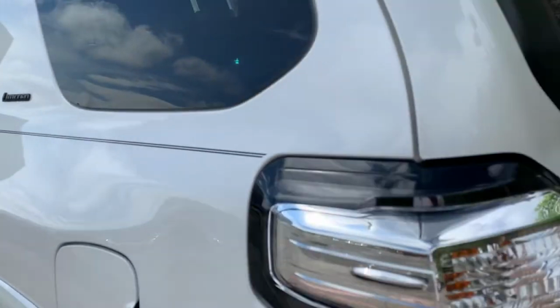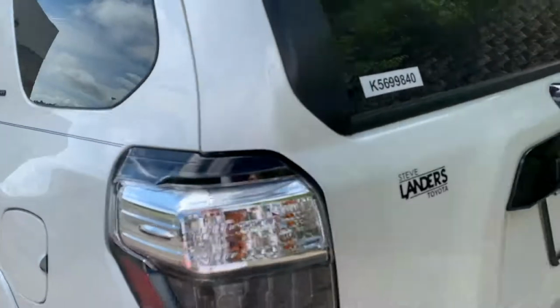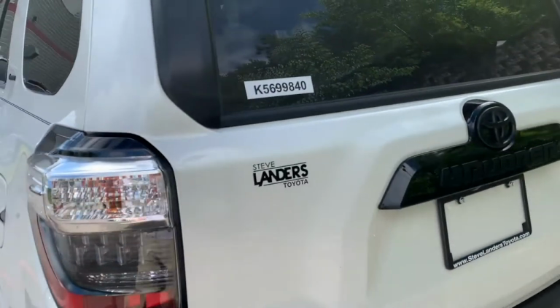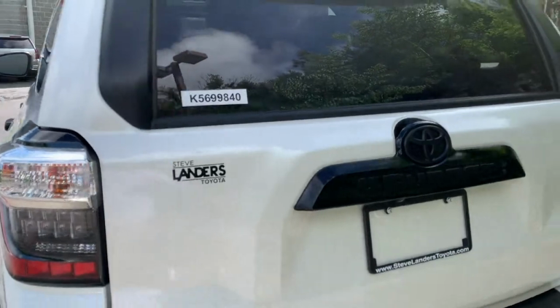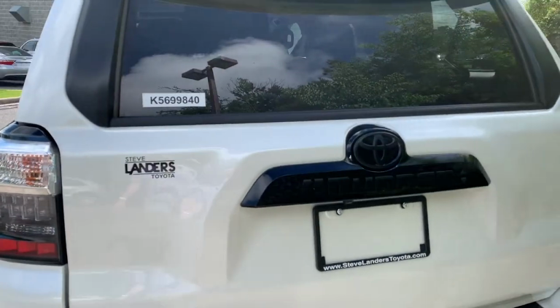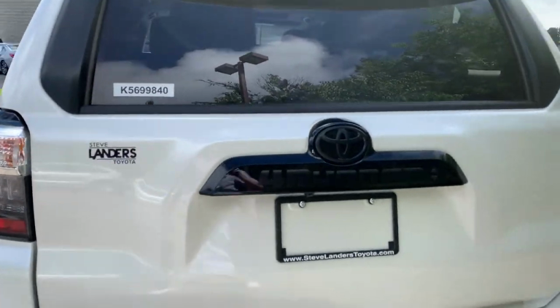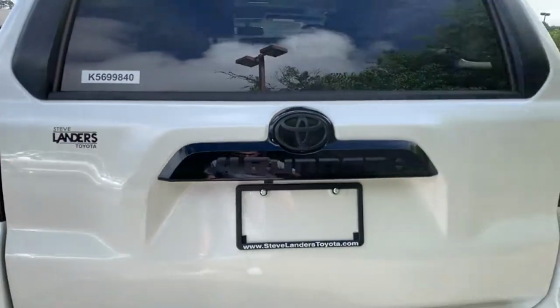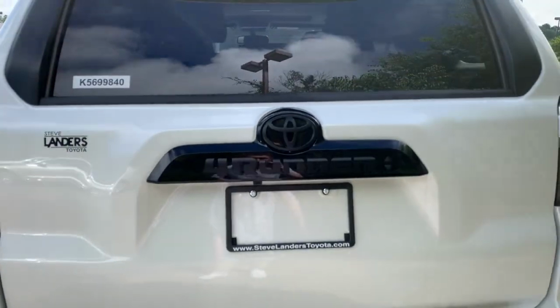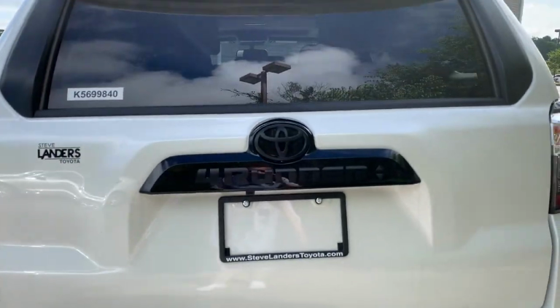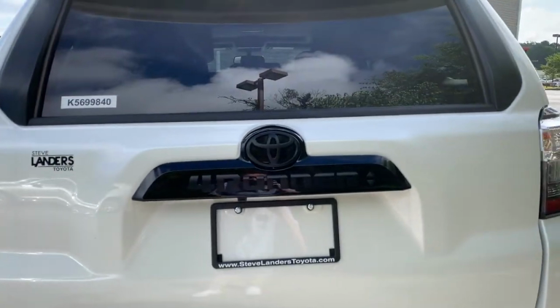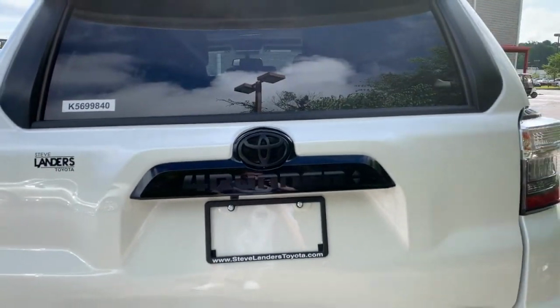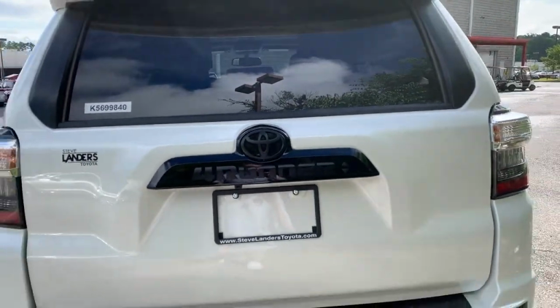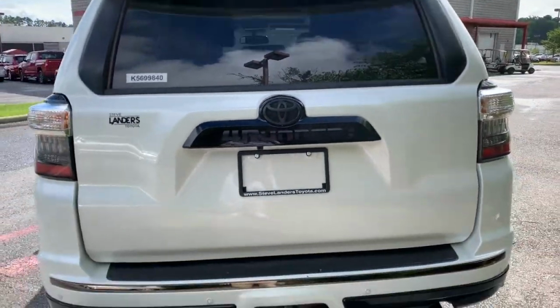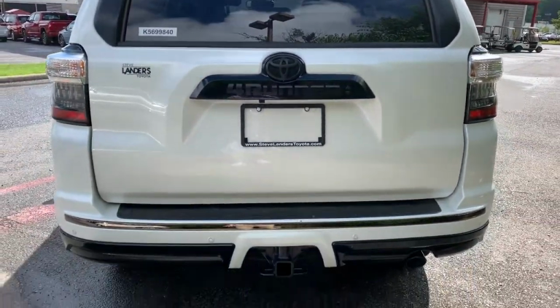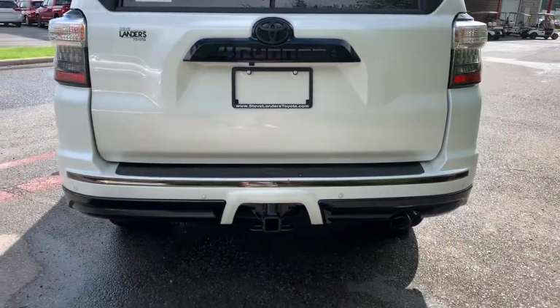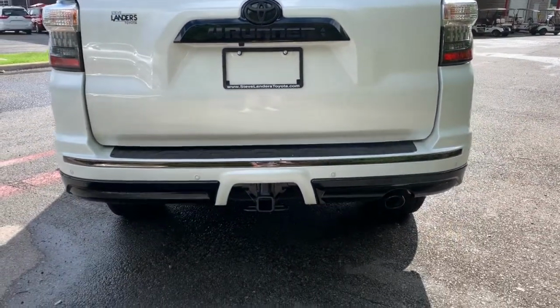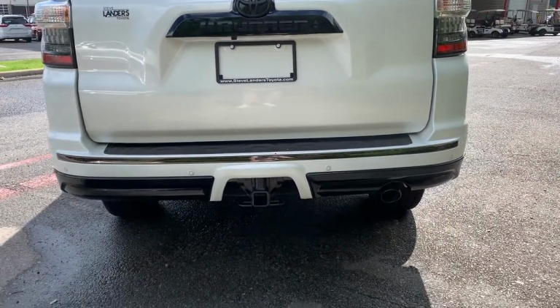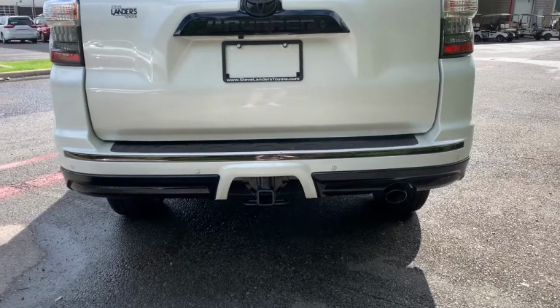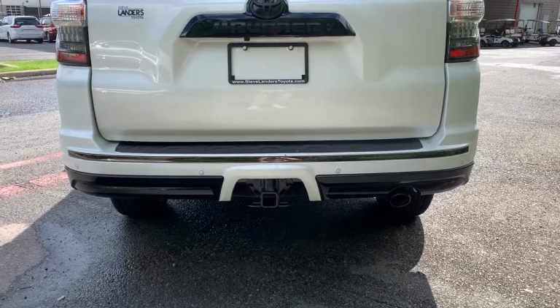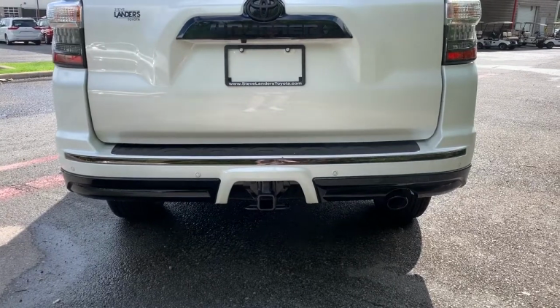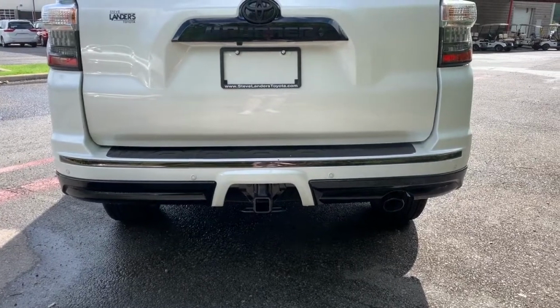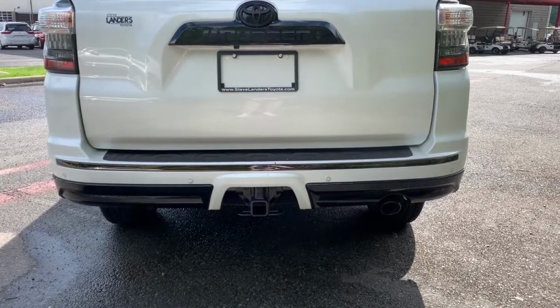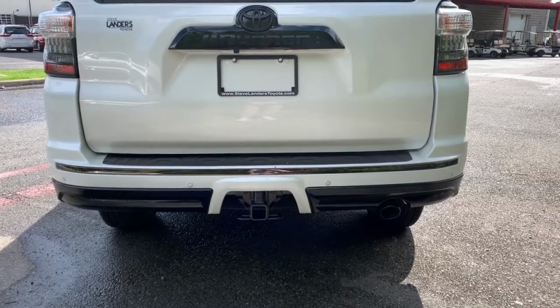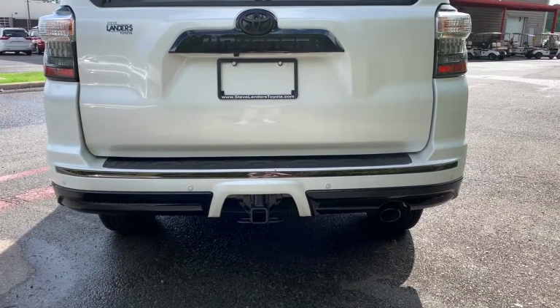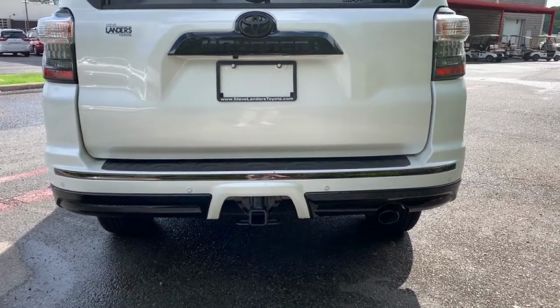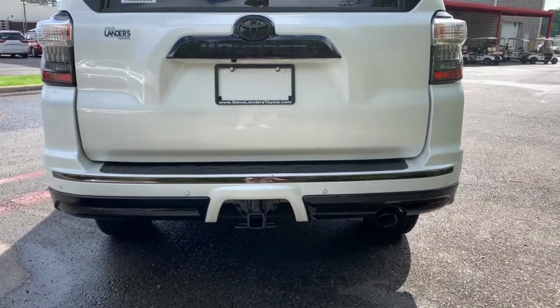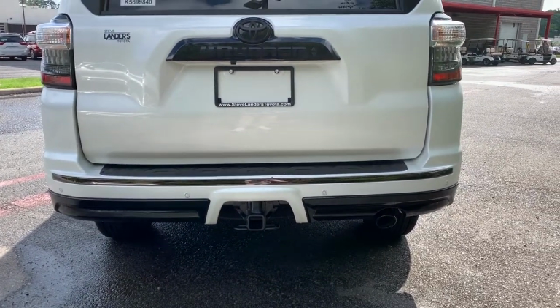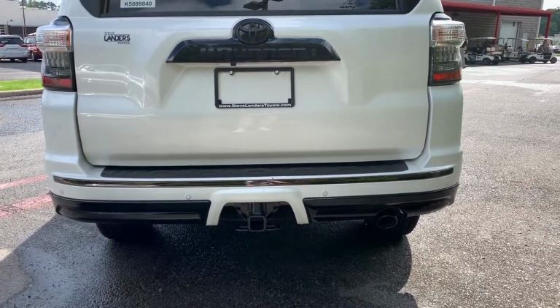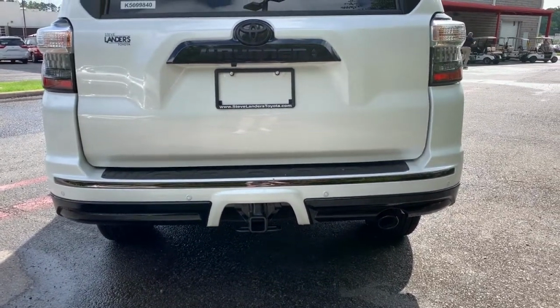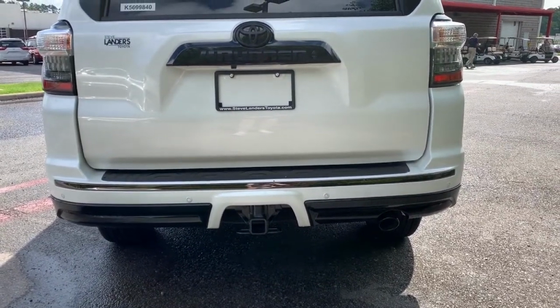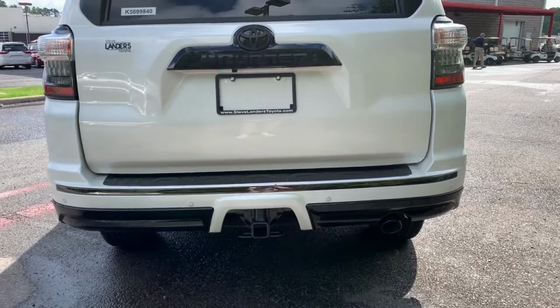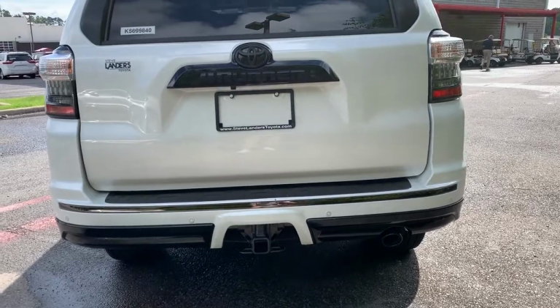Coming to the rear, the same blackout badging that's special for the Nightshade. Black chrome exhaust tip and black lower fascia that runs around the entire vehicle, along with rear parking sensors as well.